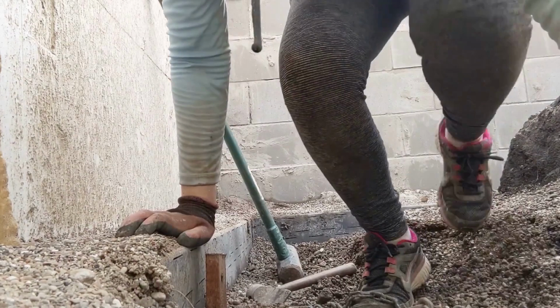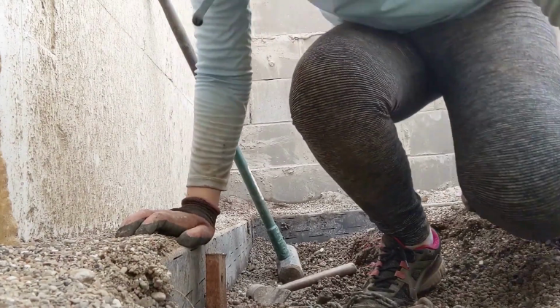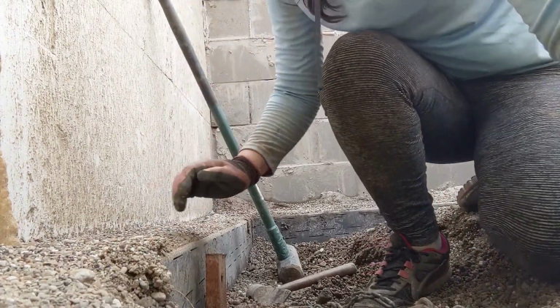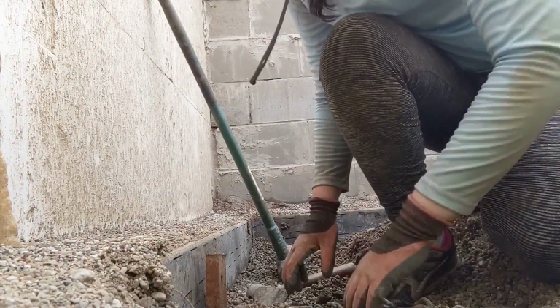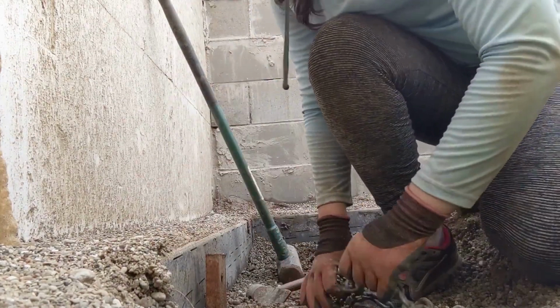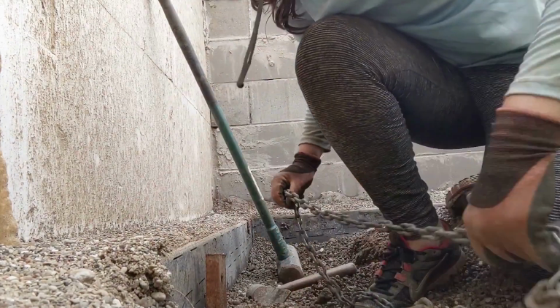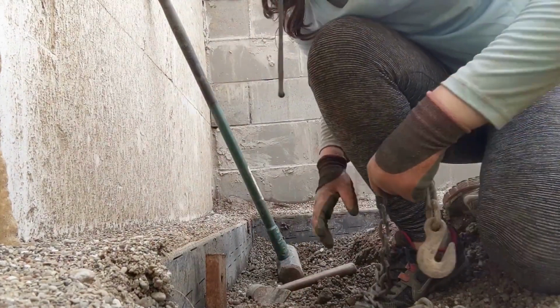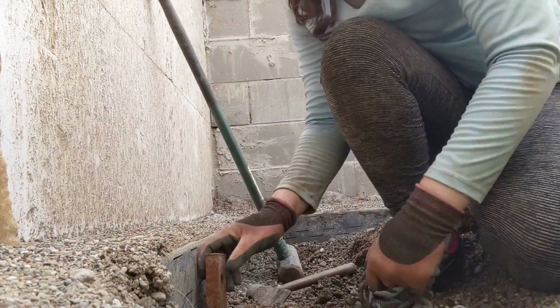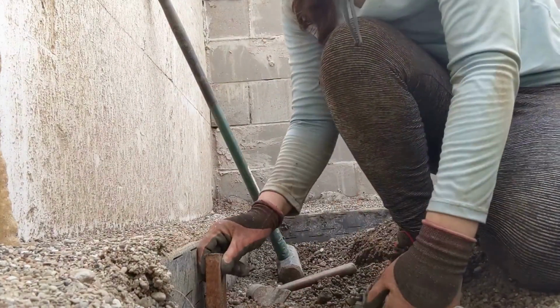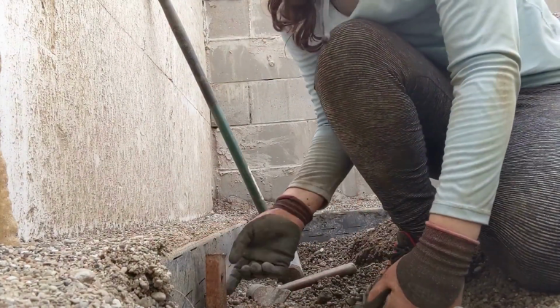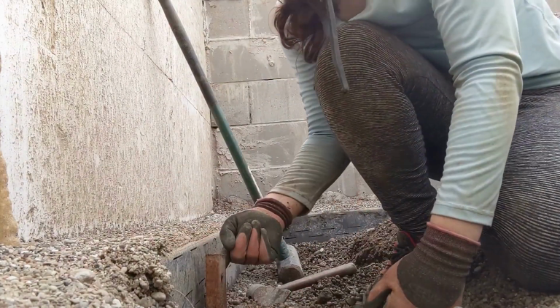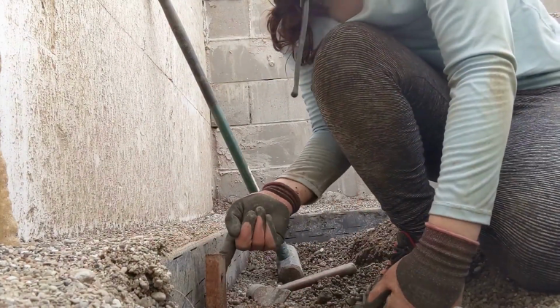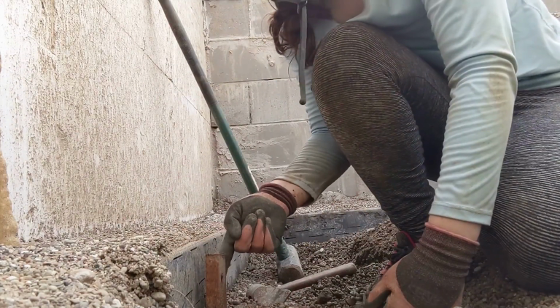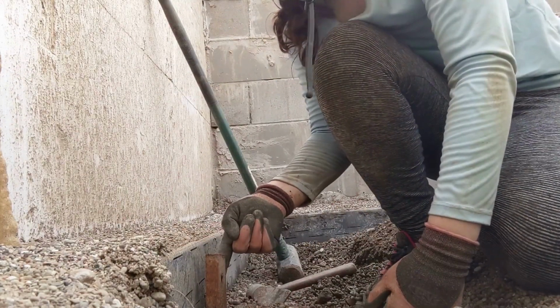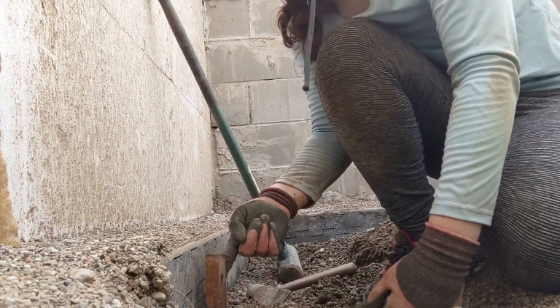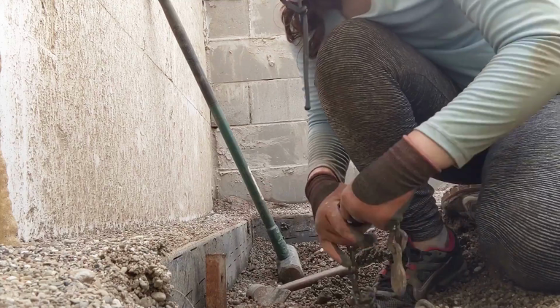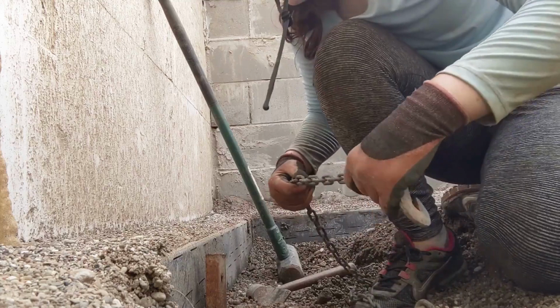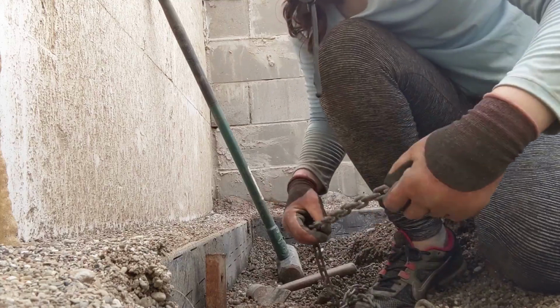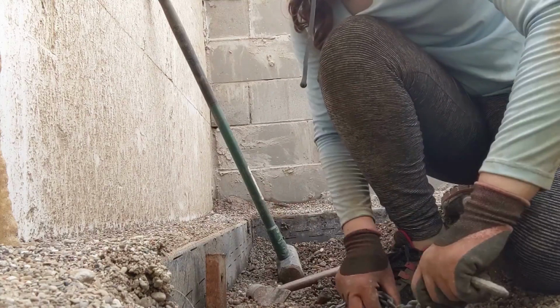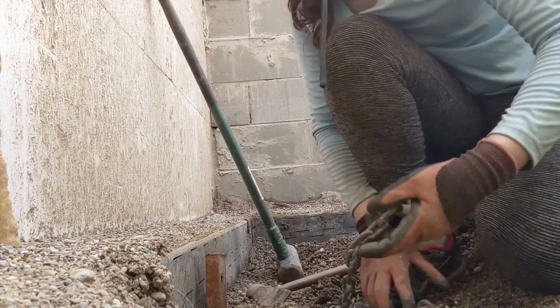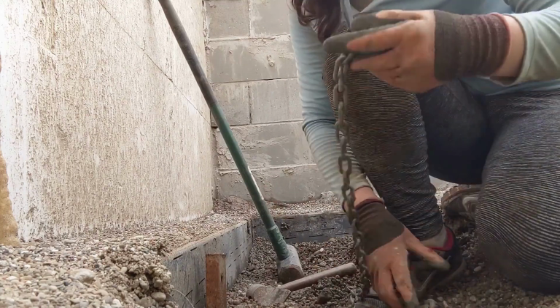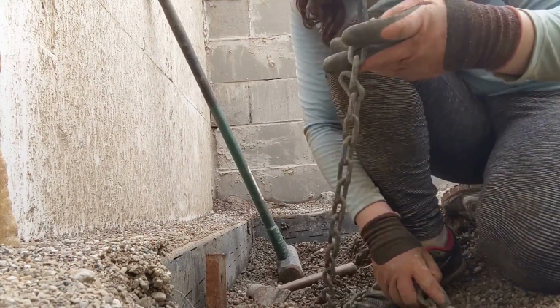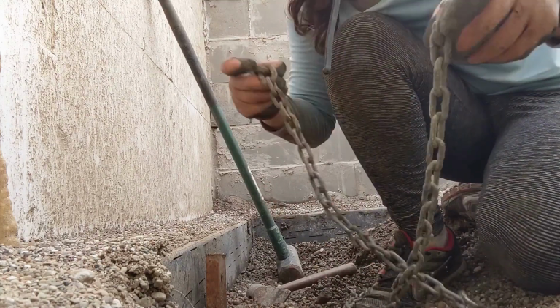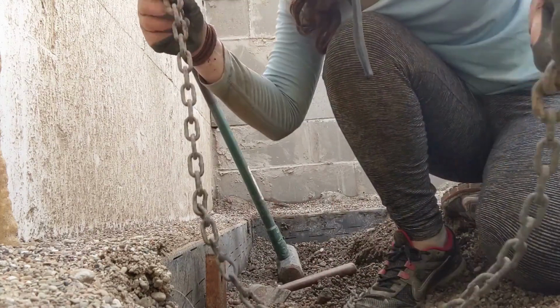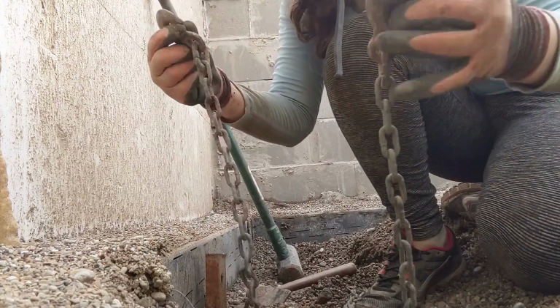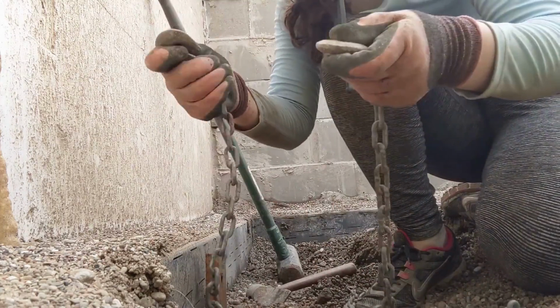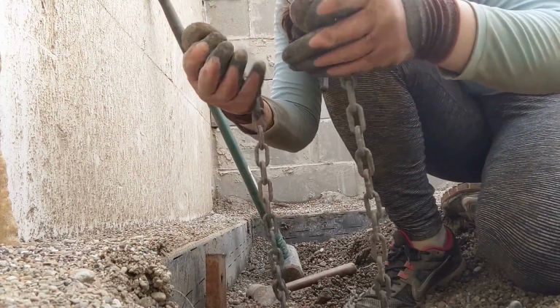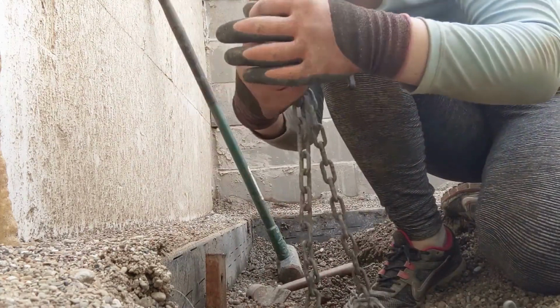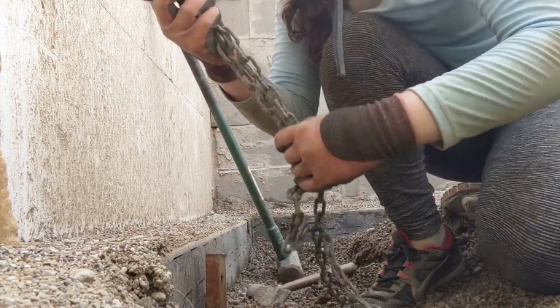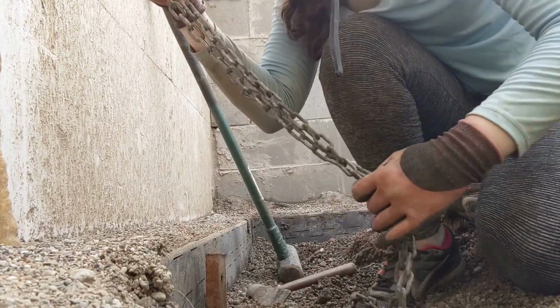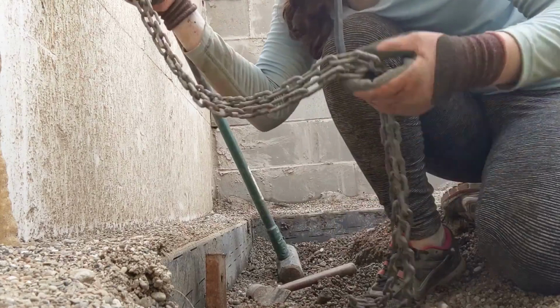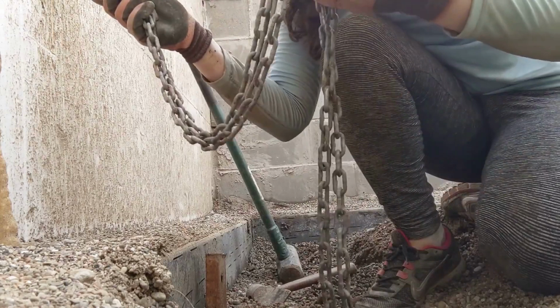So this was the method Dad discovered for getting these stakes out that we have against the formerdrain — they're suctioned in the mud. We just have kind of a piece of chain here. It's not very long.